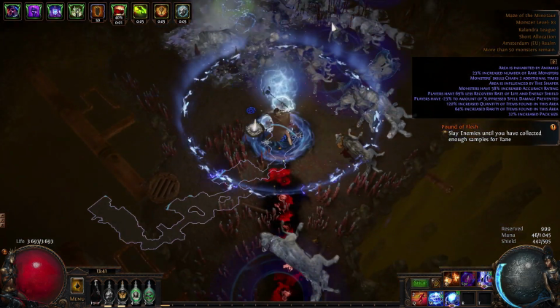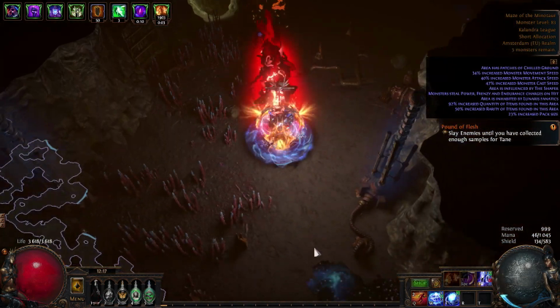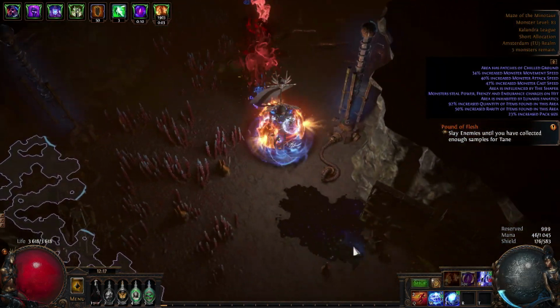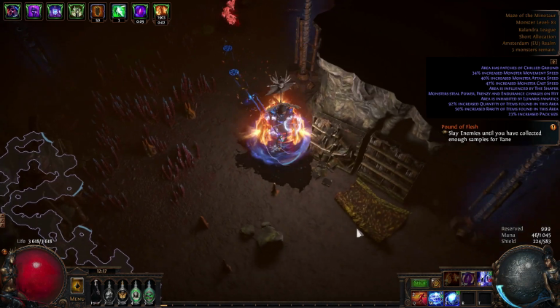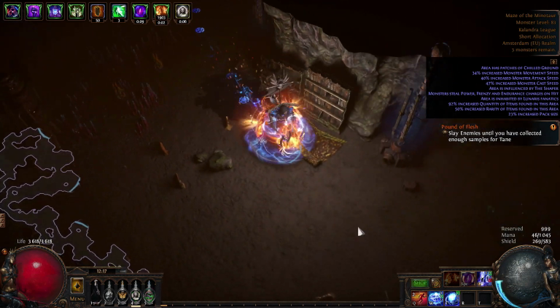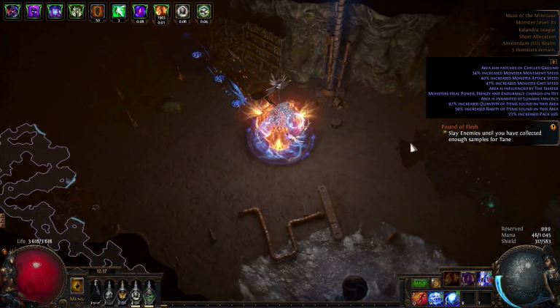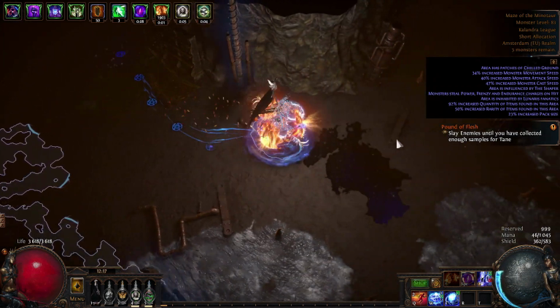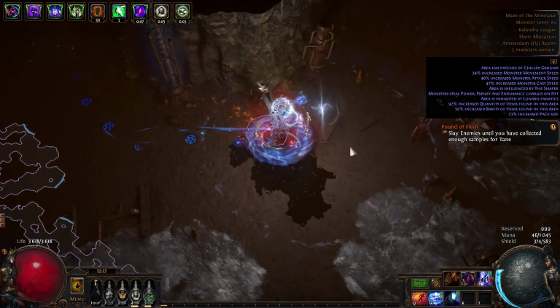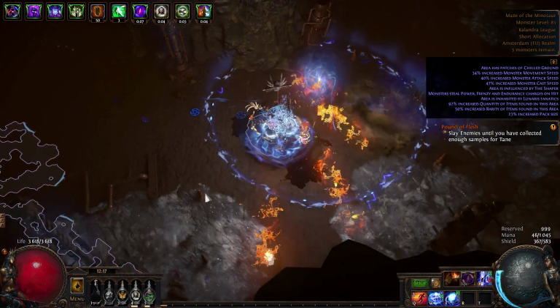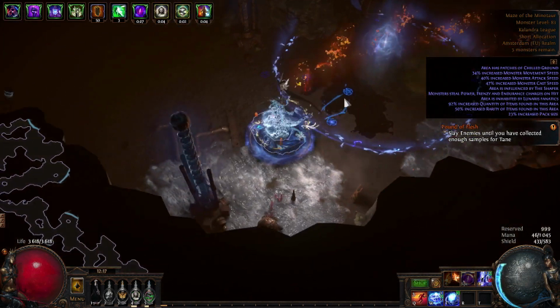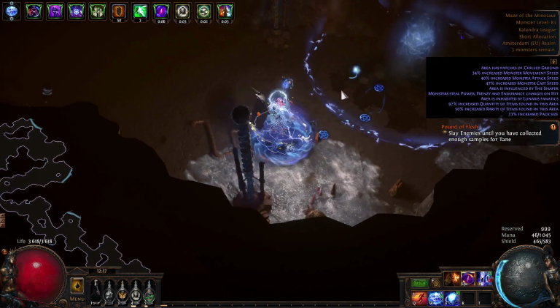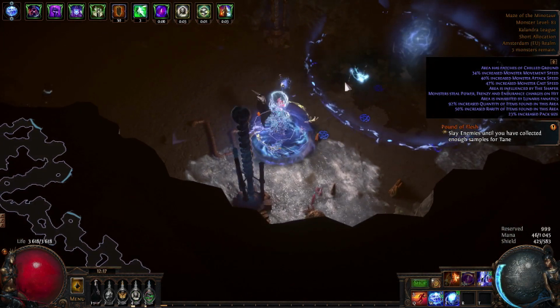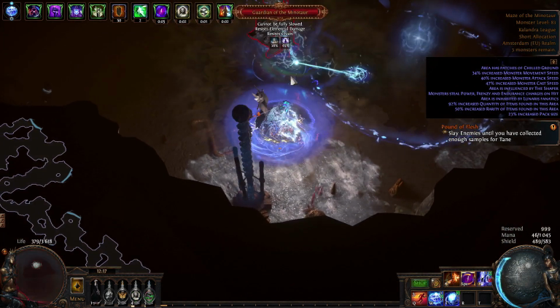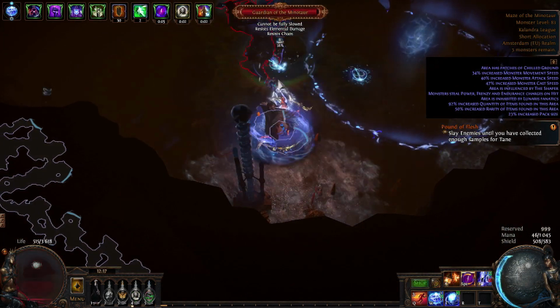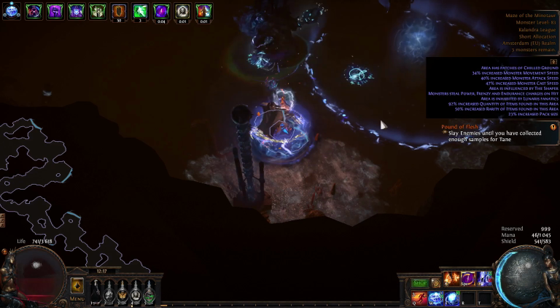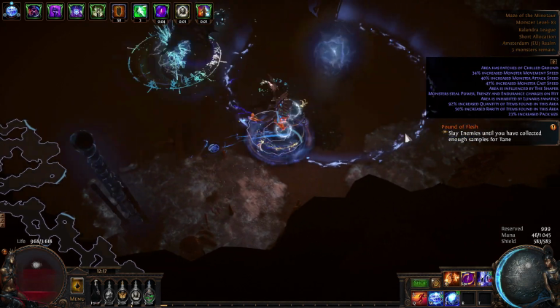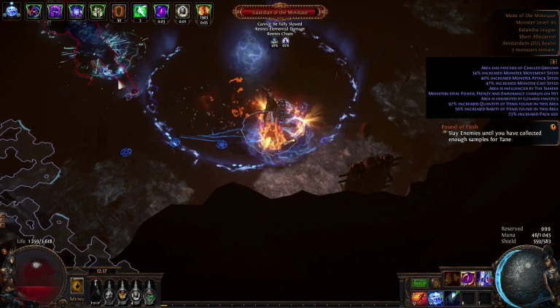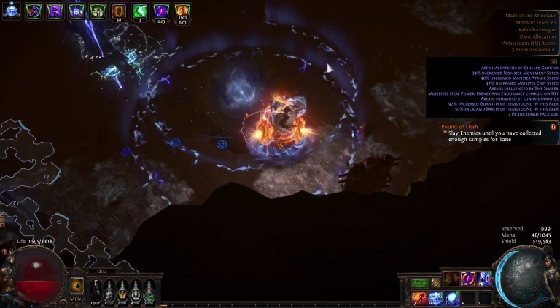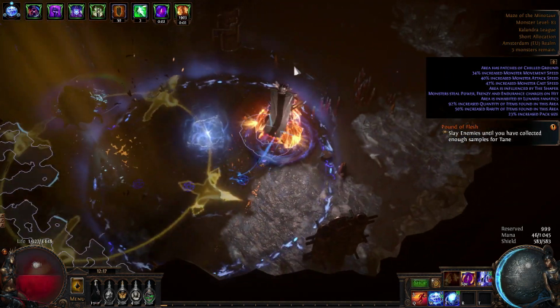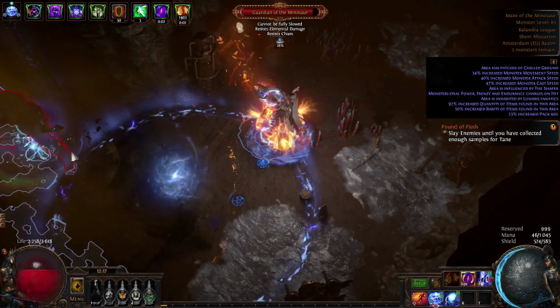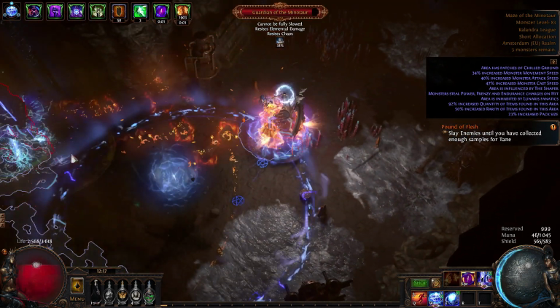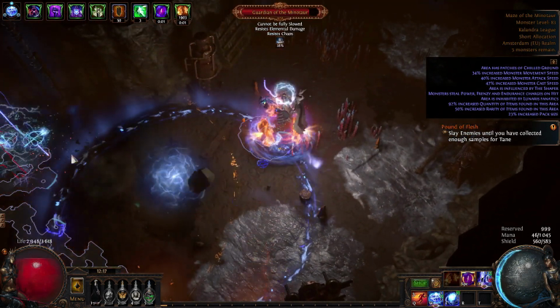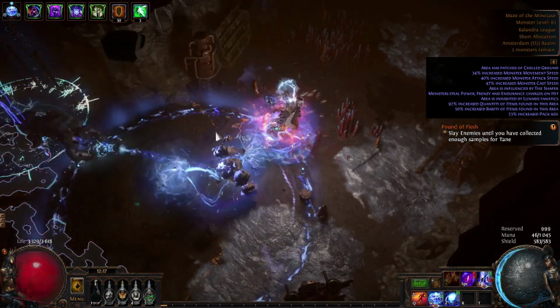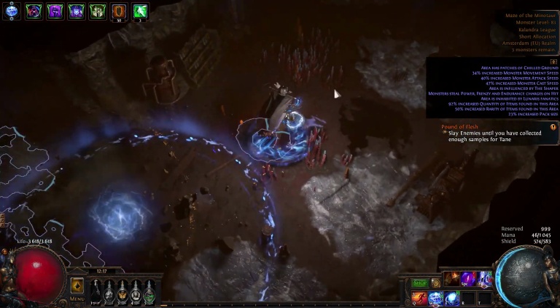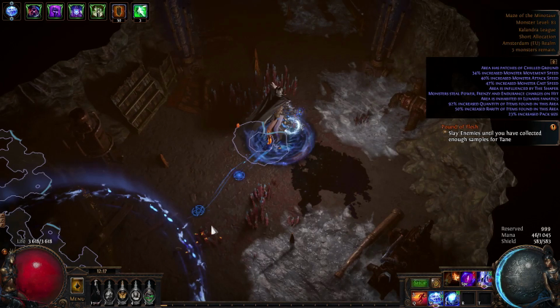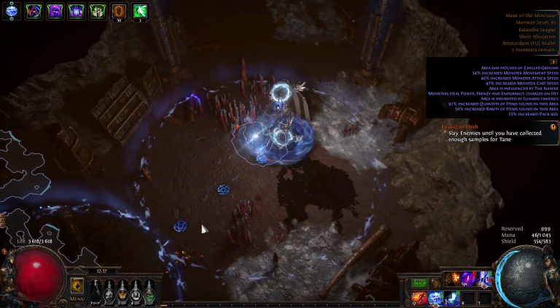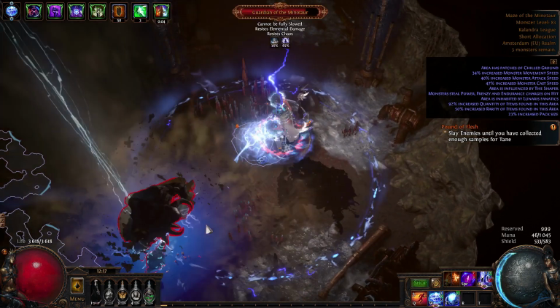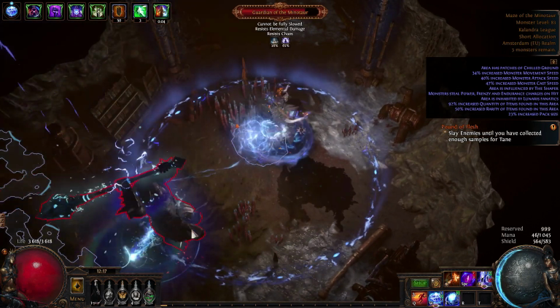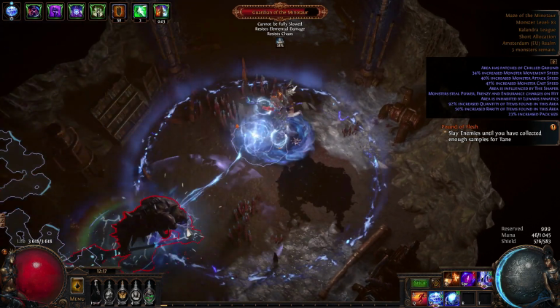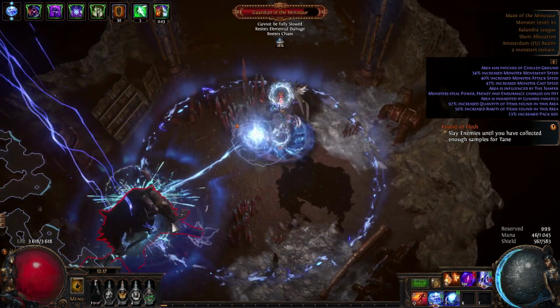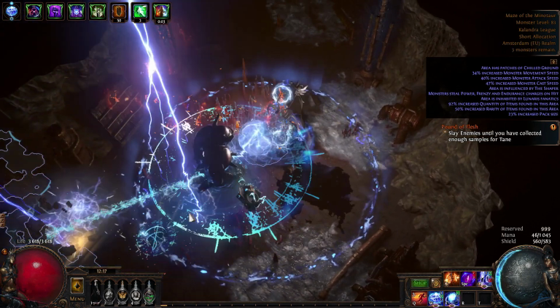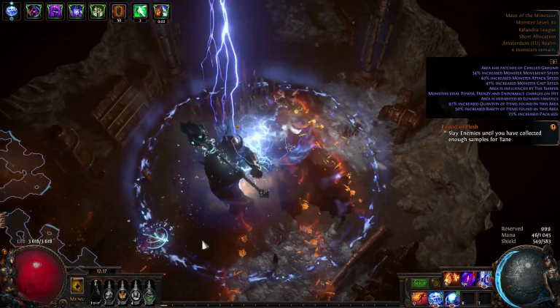But what about the Minotaur boss? That was a pretty hard fight because it feels like we need more damage — he has a lot of HP and he almost one-shots us. But if you invest more currency, he will die in about 2 seconds.